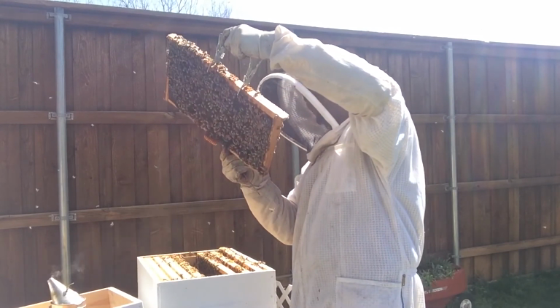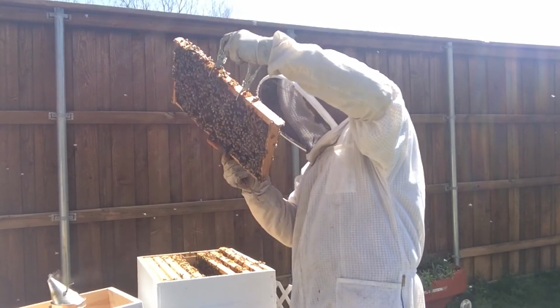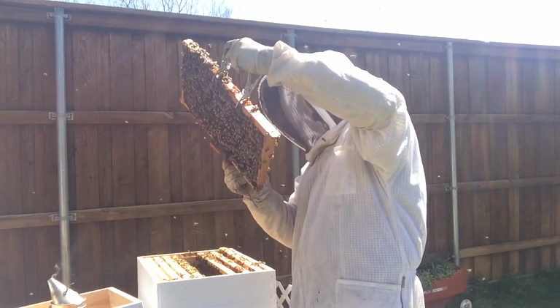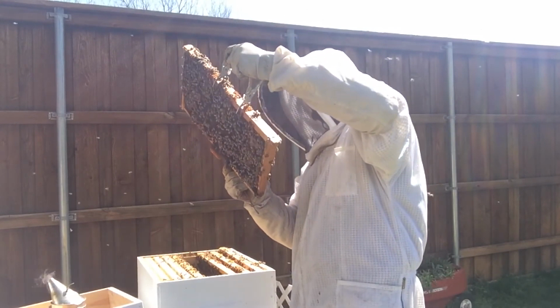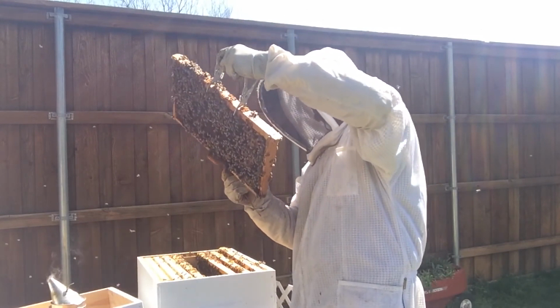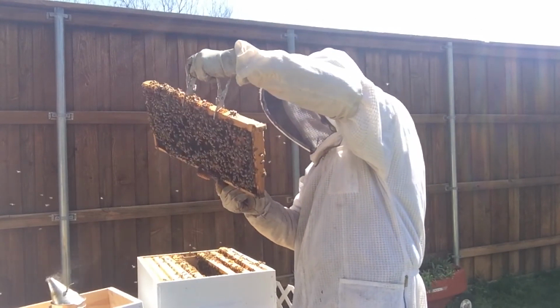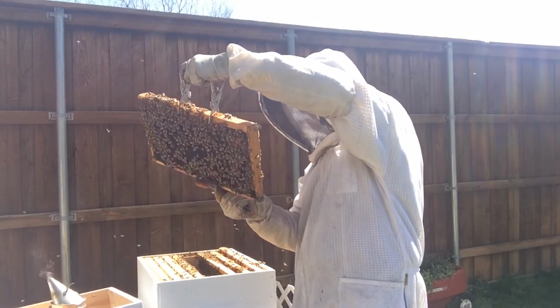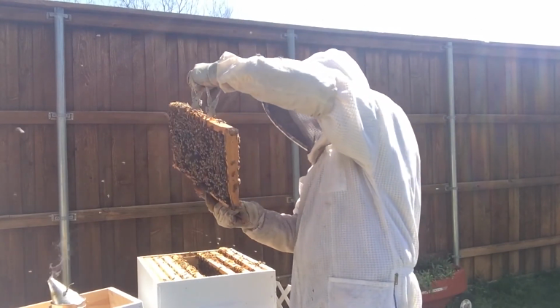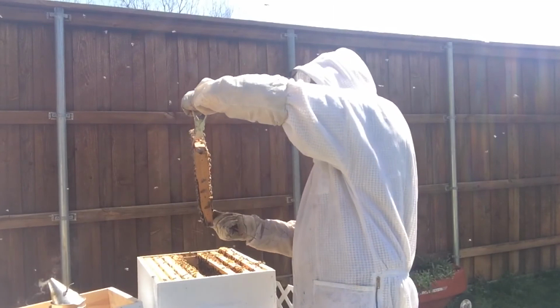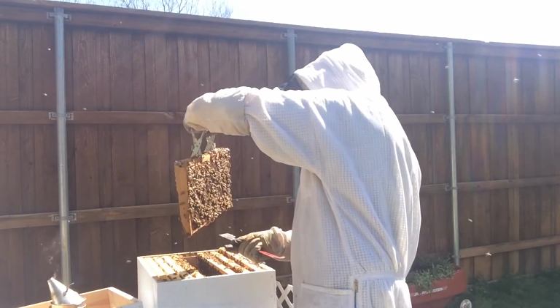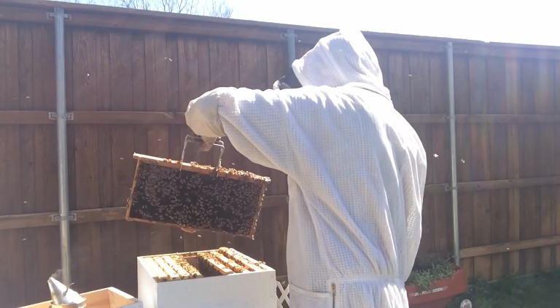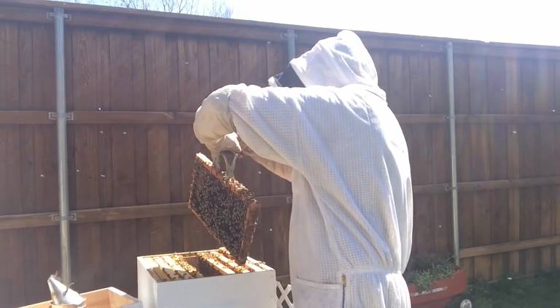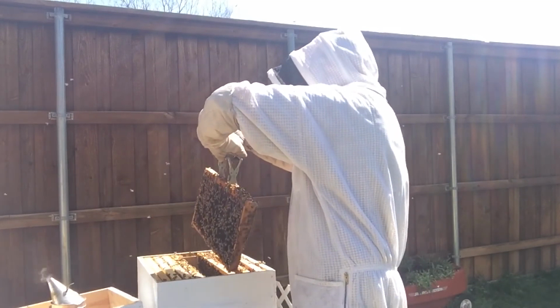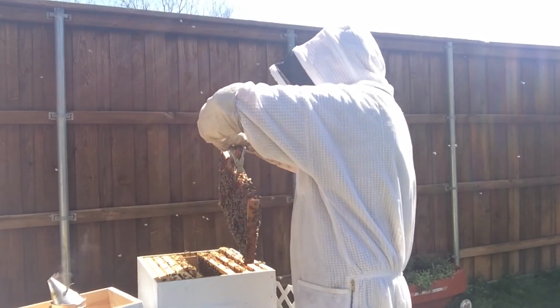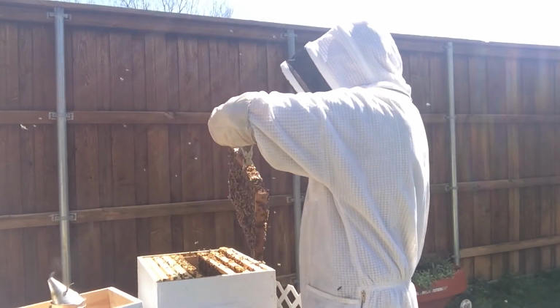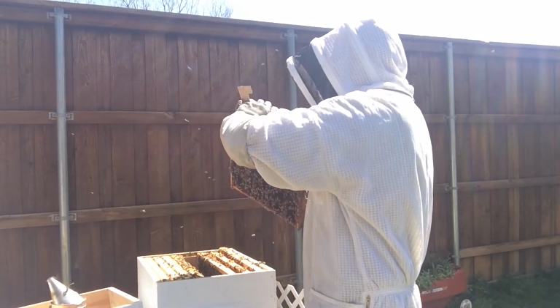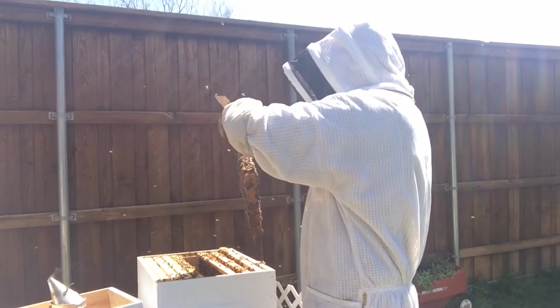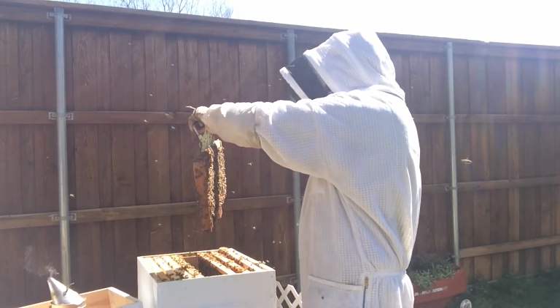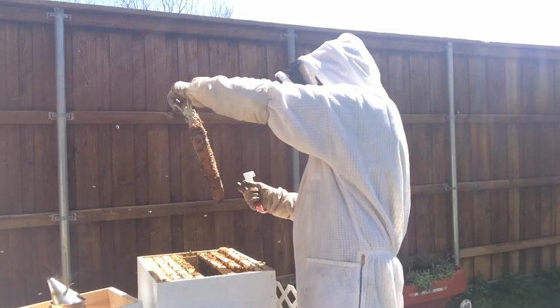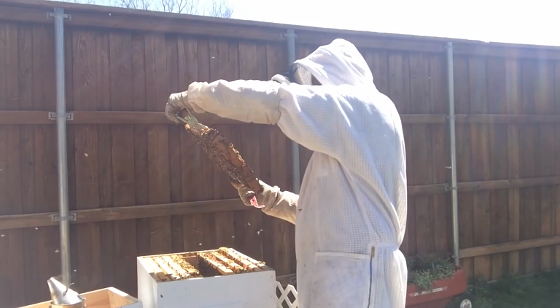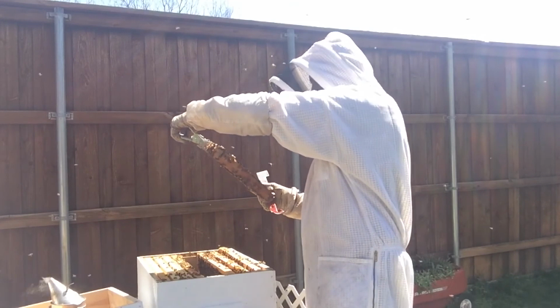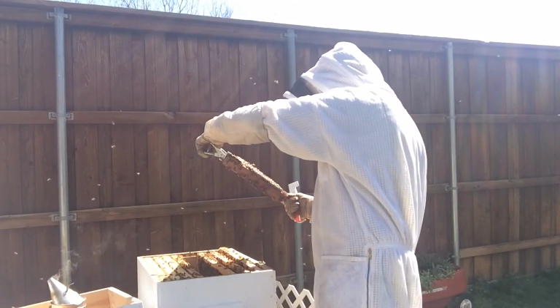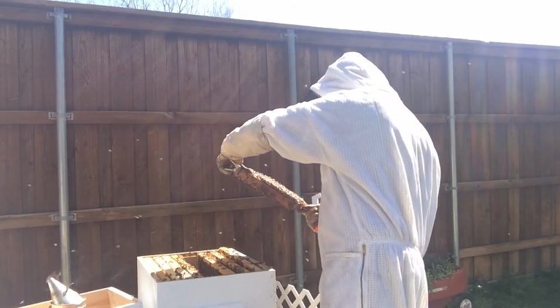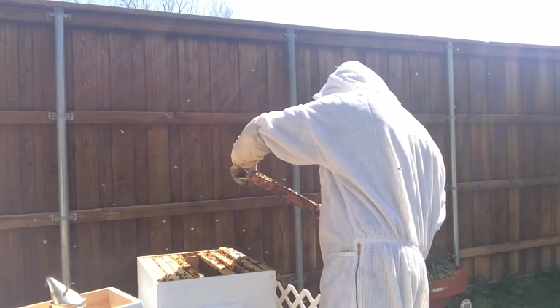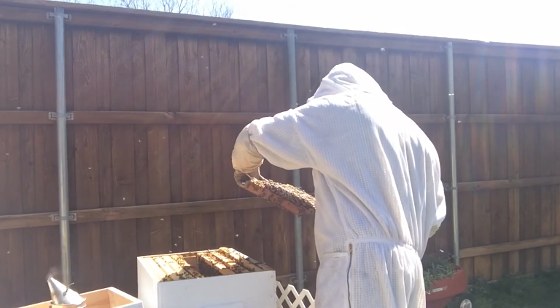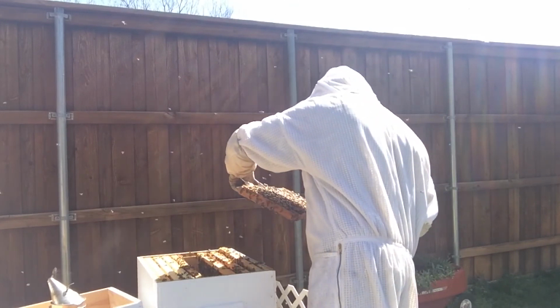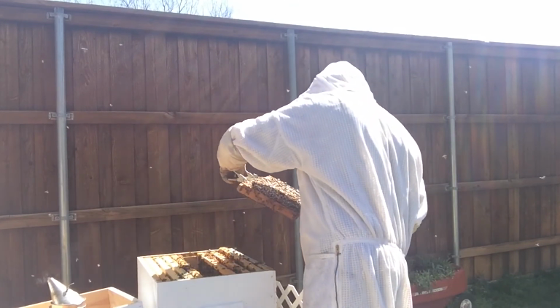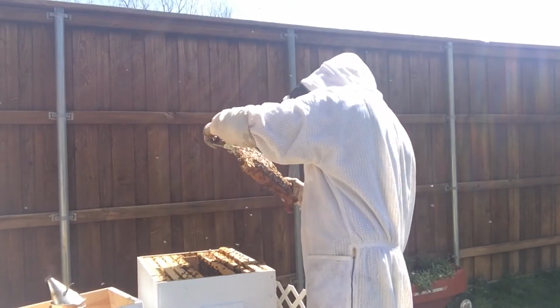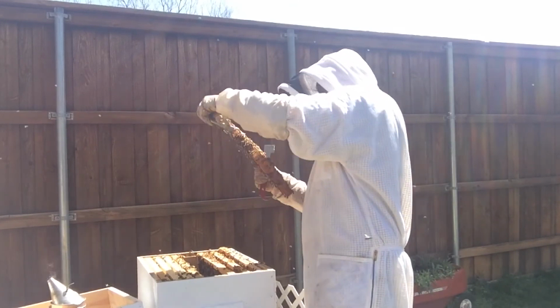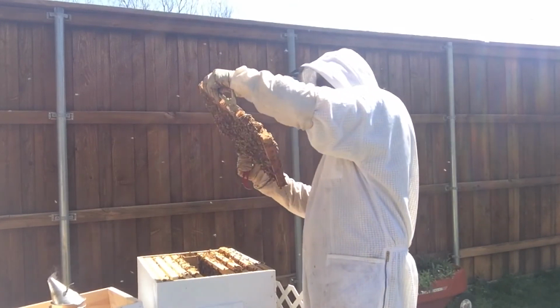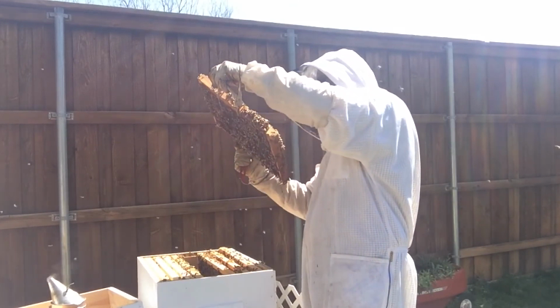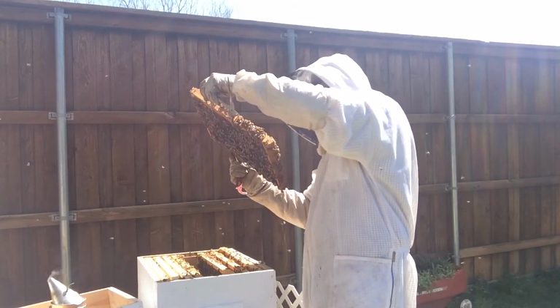I really have a hard time when I'm trying to see the eggs. I think I've got pretty good eyes — once I see them I see them — but it takes me a long time to focus in on them. They are so, so tiny.